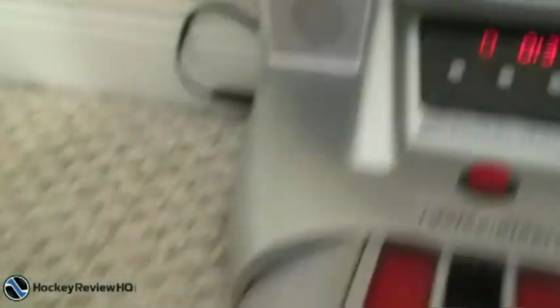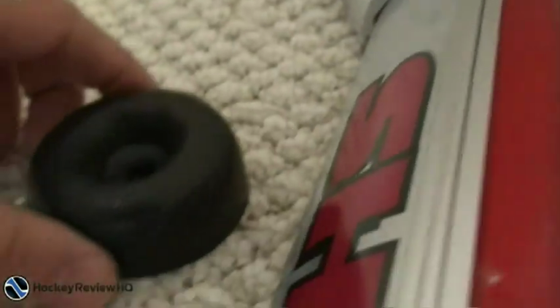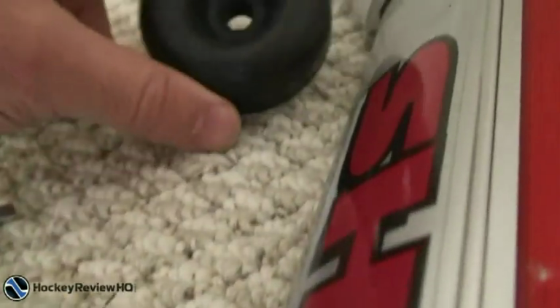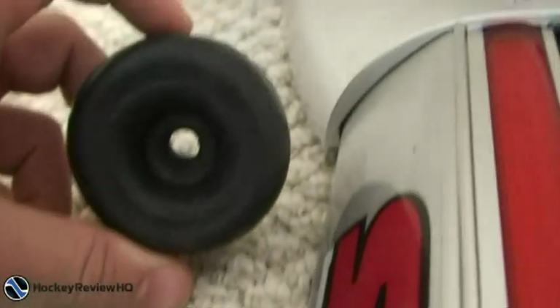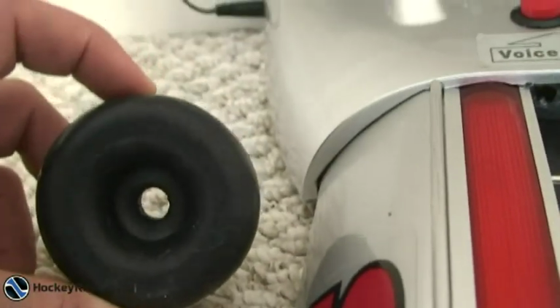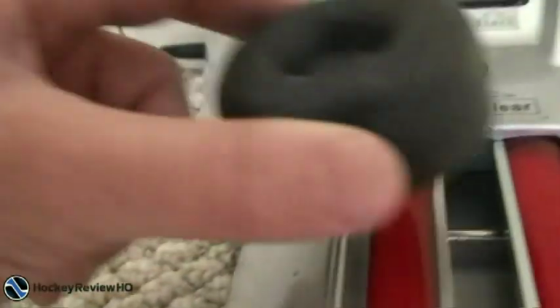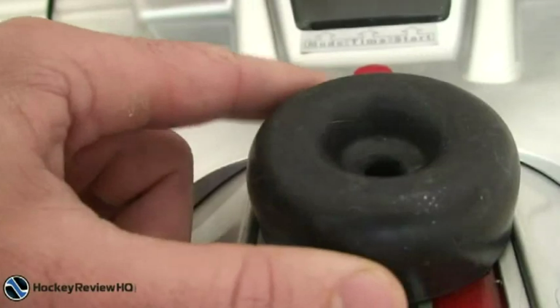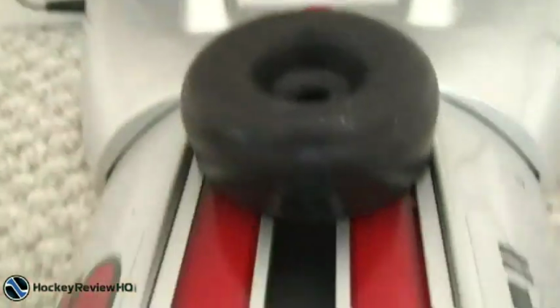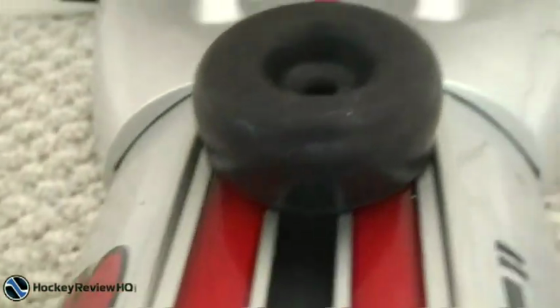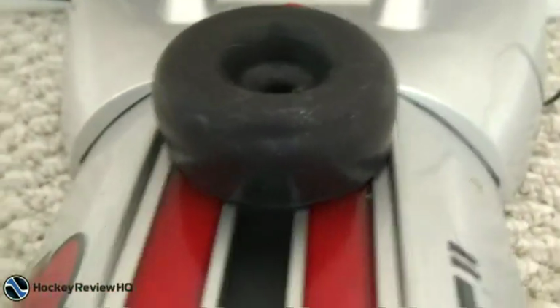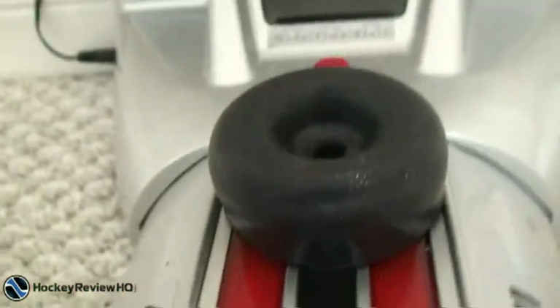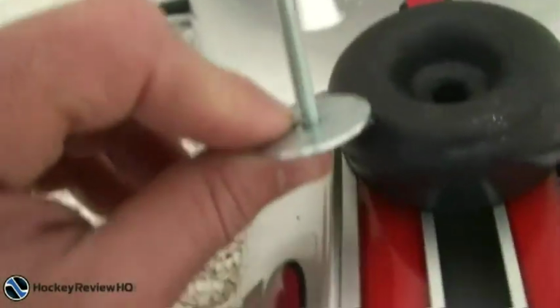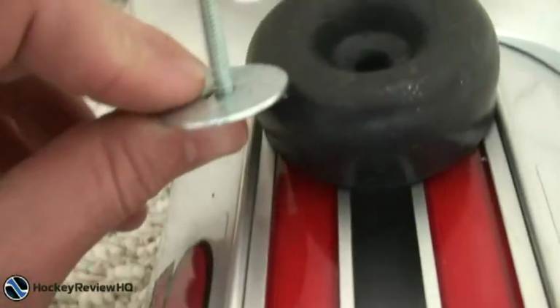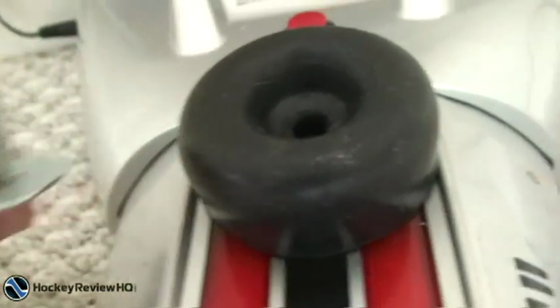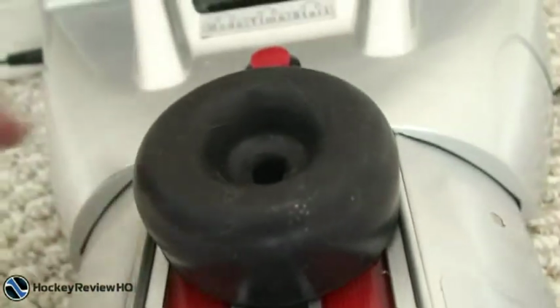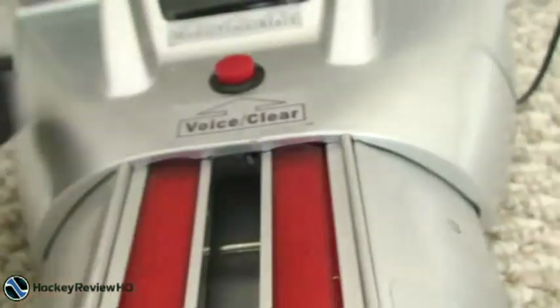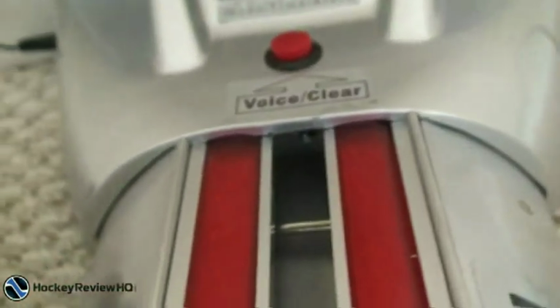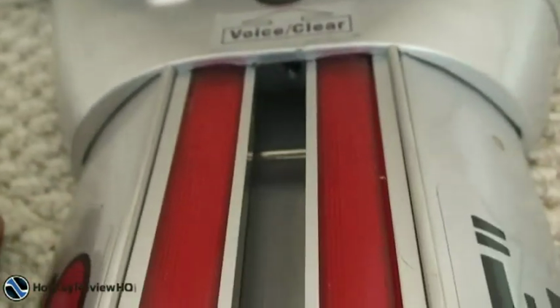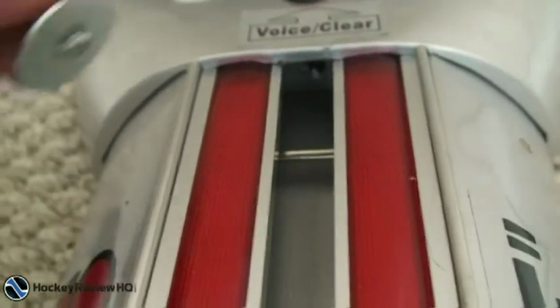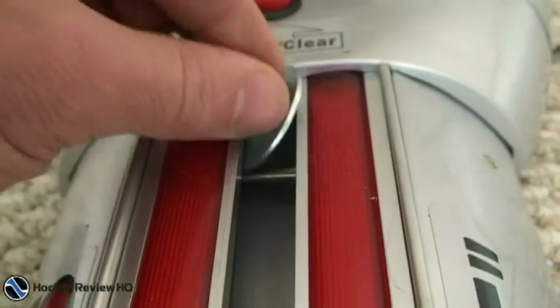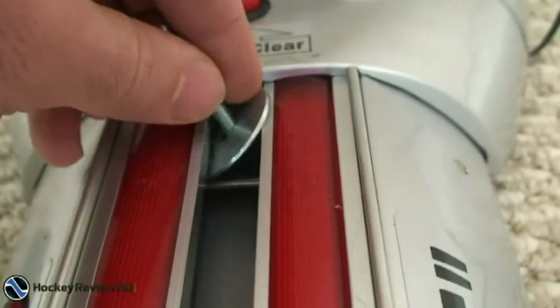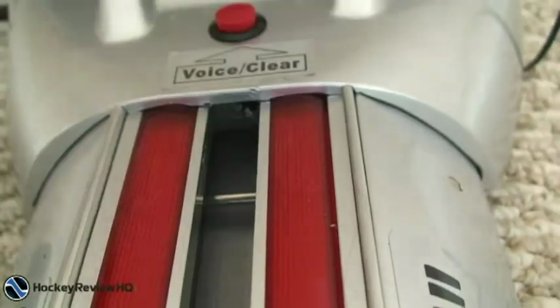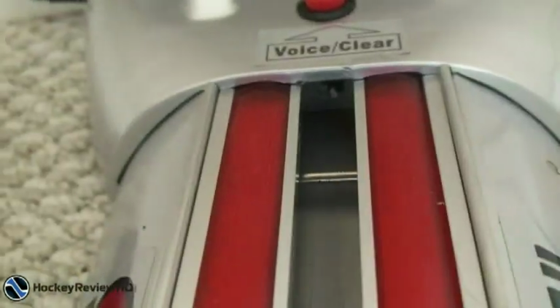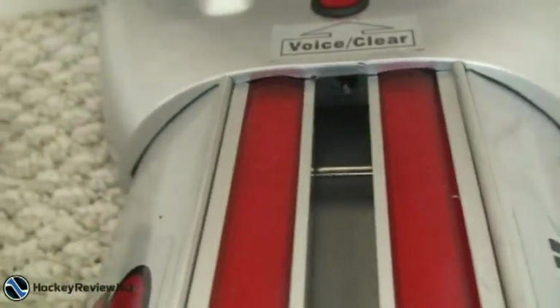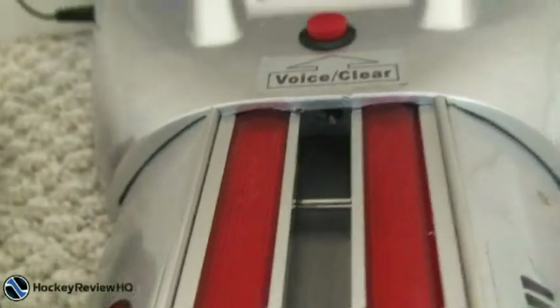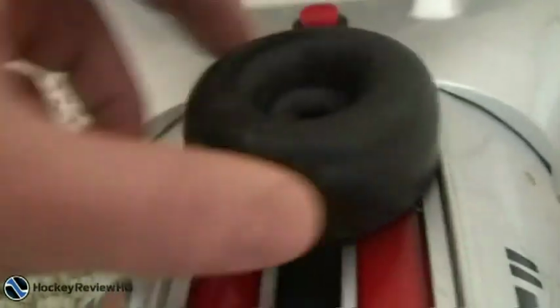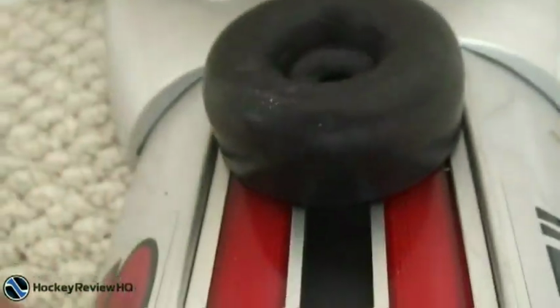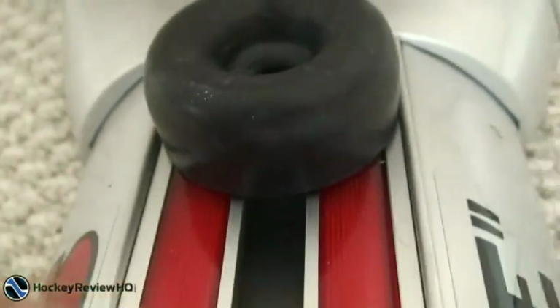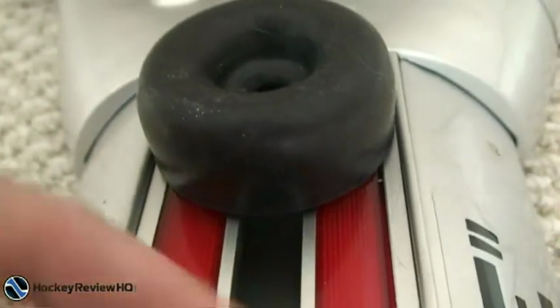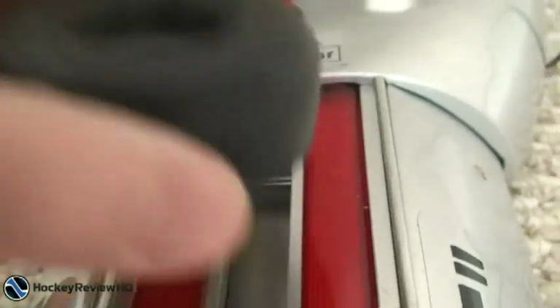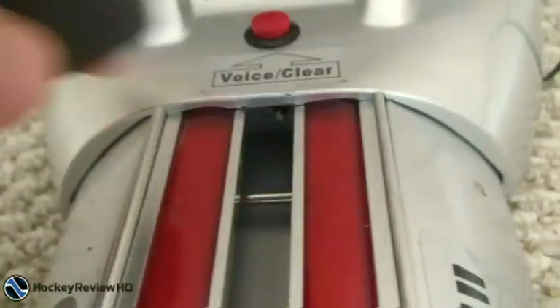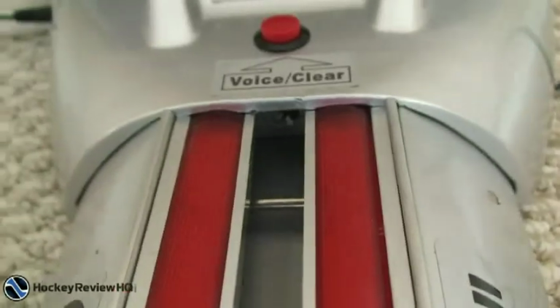Also, they sent me this accessory which is supposed to be installed here, but the screw is way too short and I couldn't get it in — it was a pain. So I didn't install it. It's just supposed to stop the puck from hitting the end over and over.